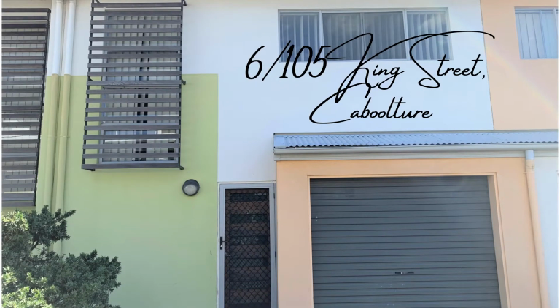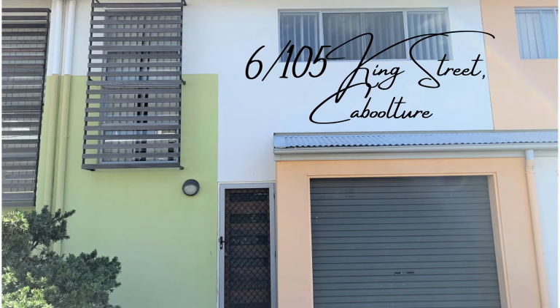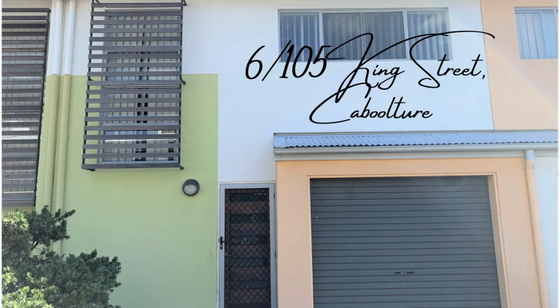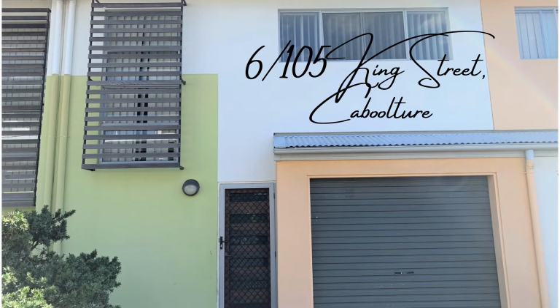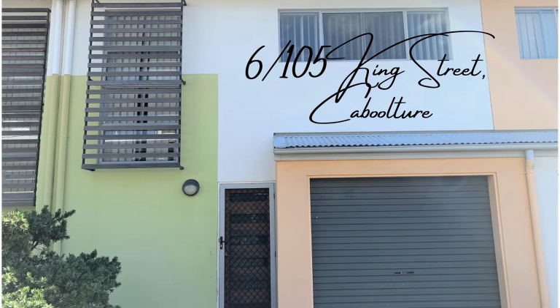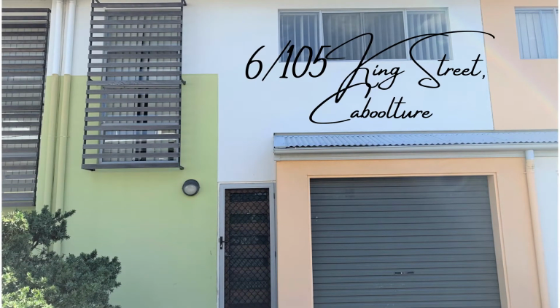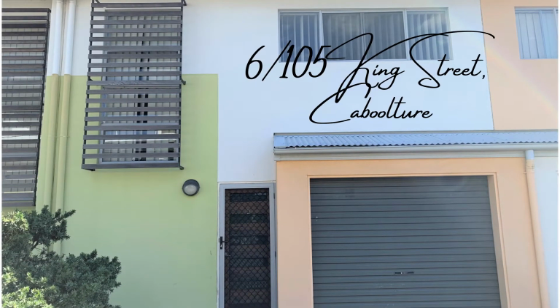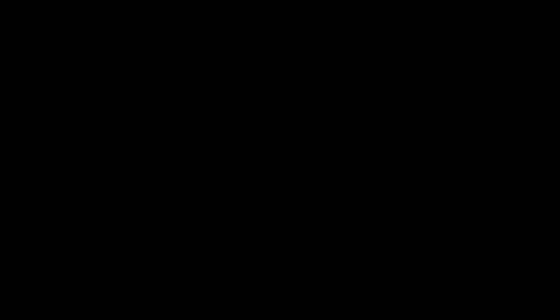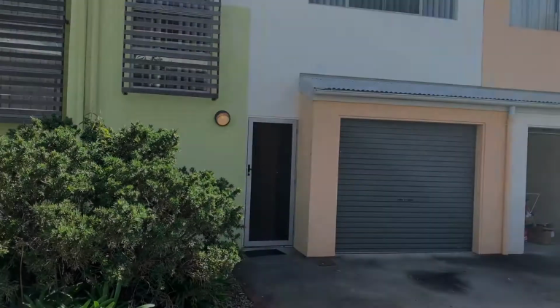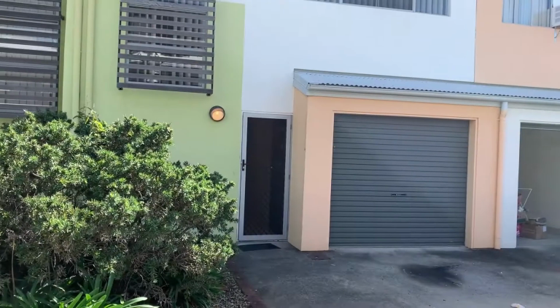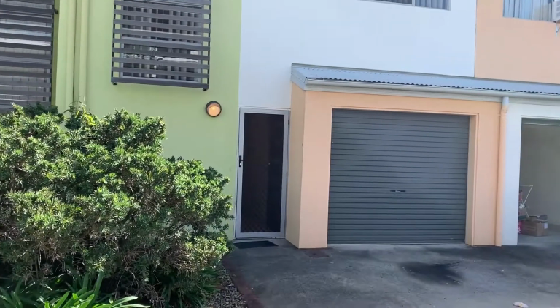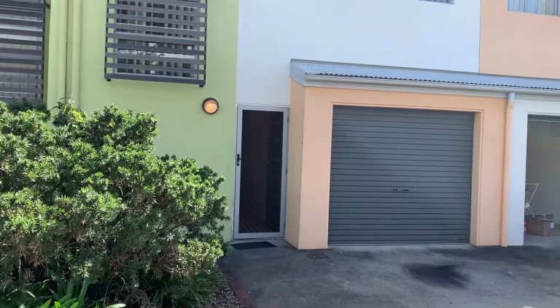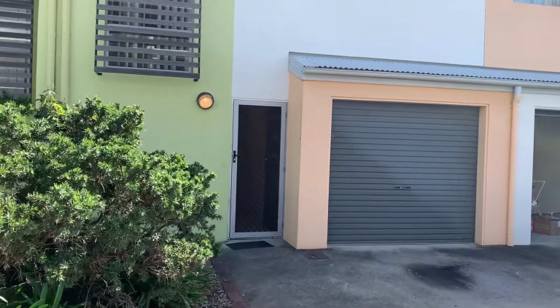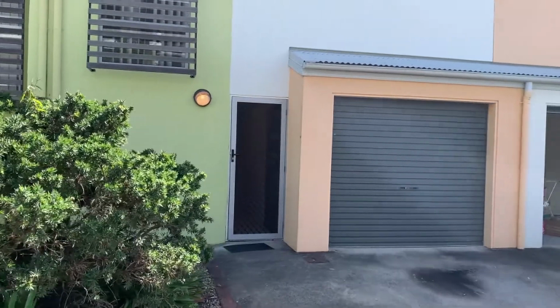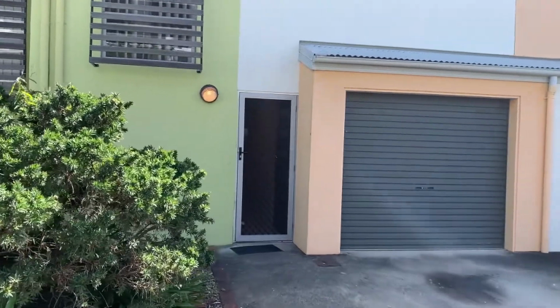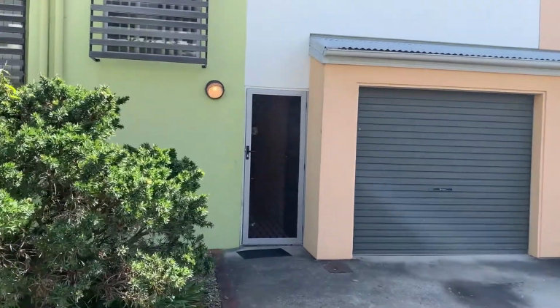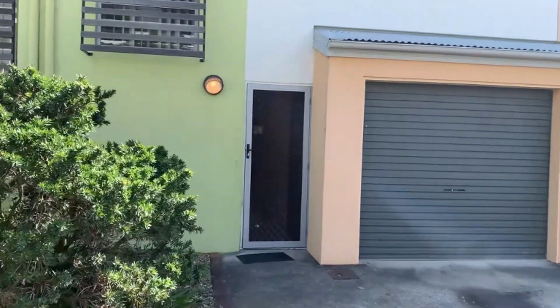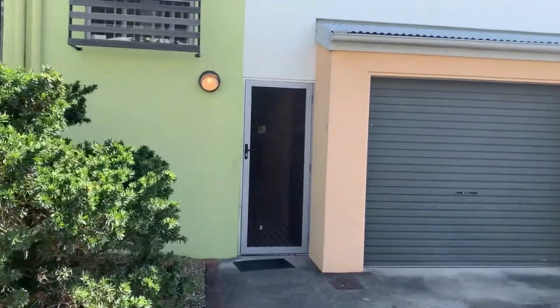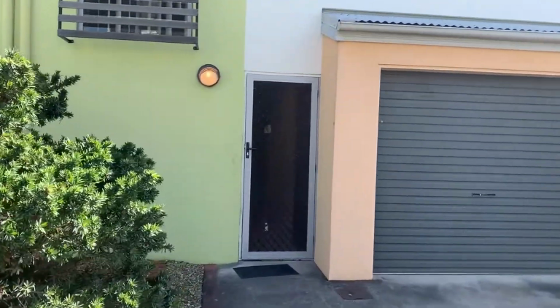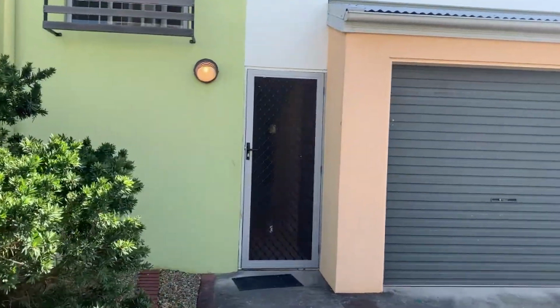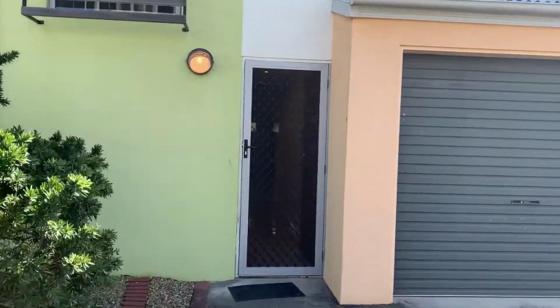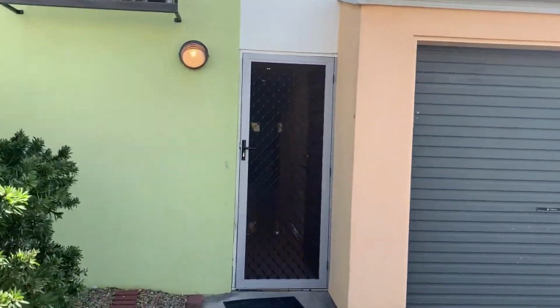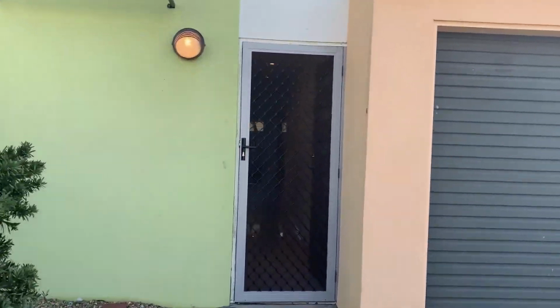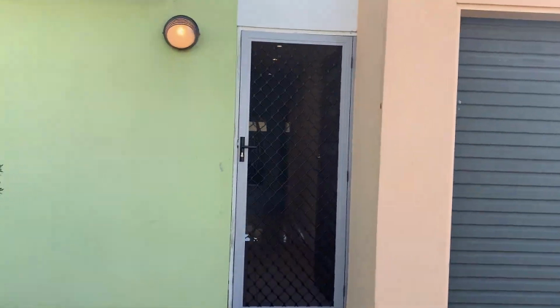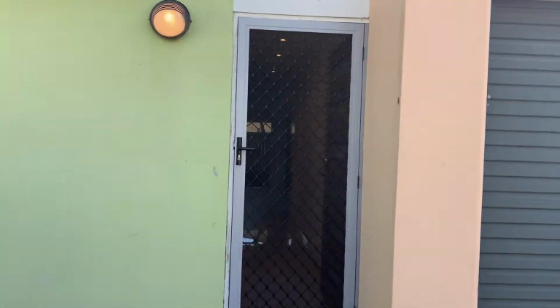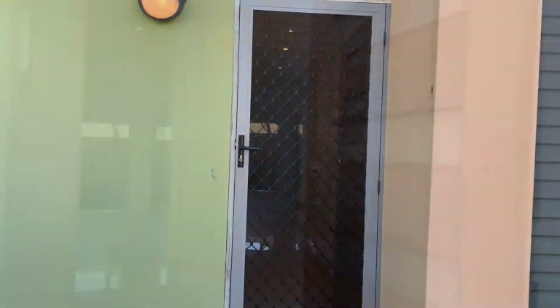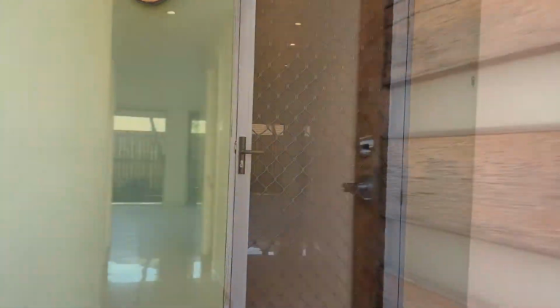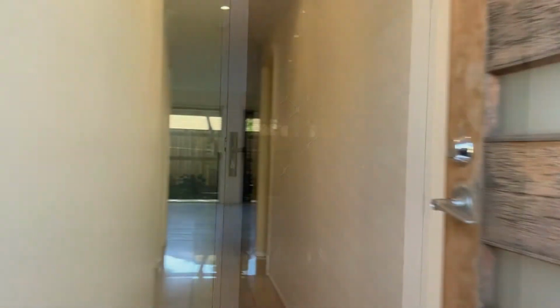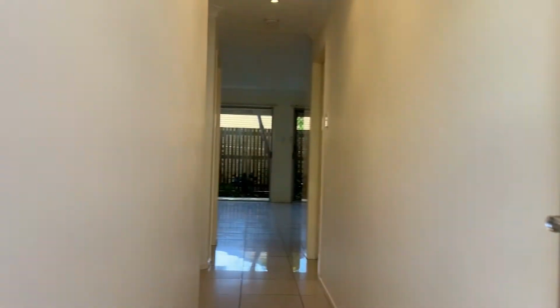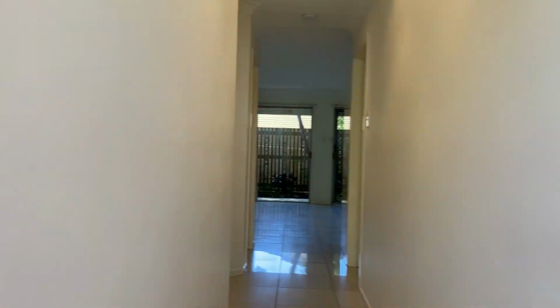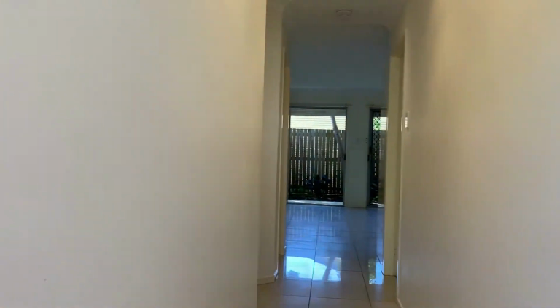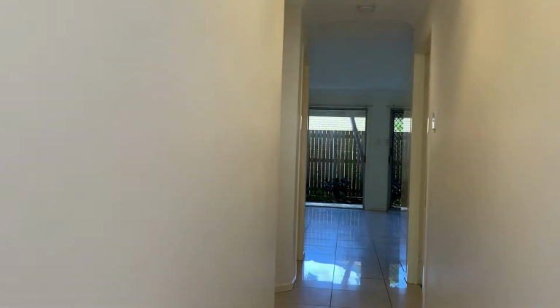Welcome to Unit 6, 105 King Street, Caboolture. This fantastic townhouse is located close to the heart of town, yet is far enough away that you don't hear a thing.